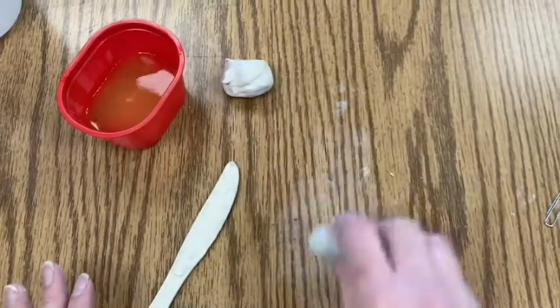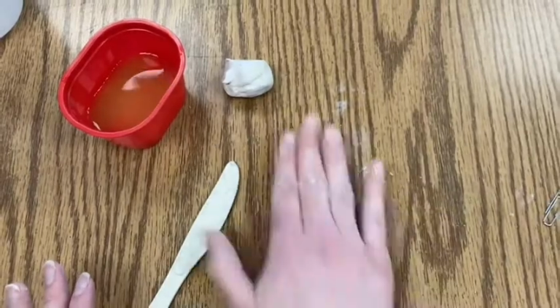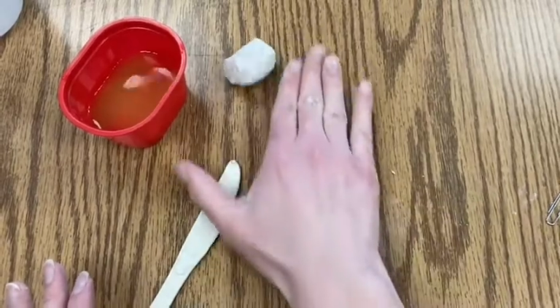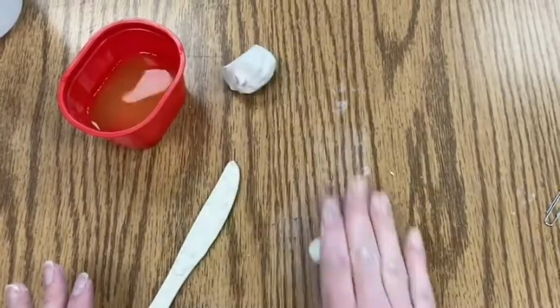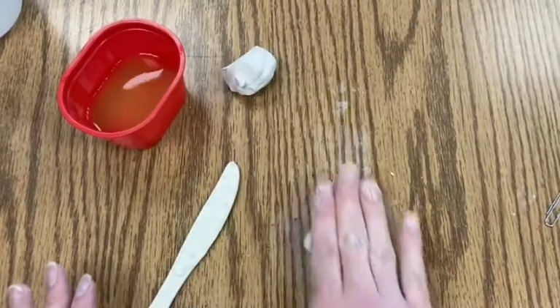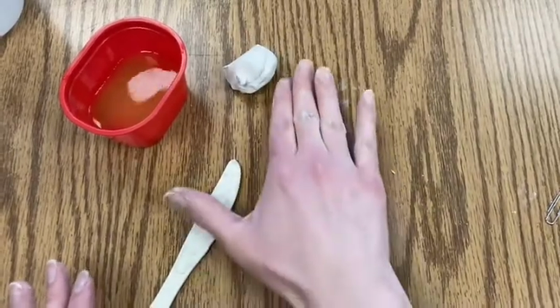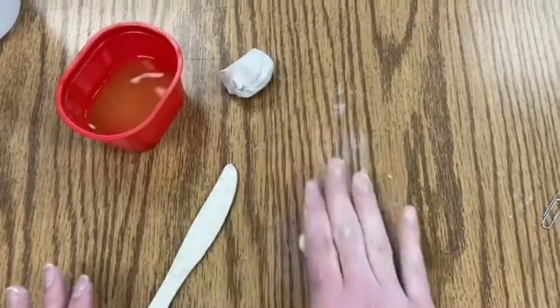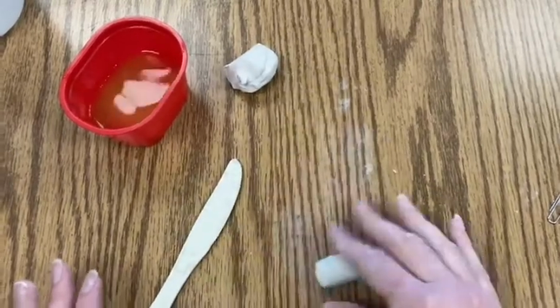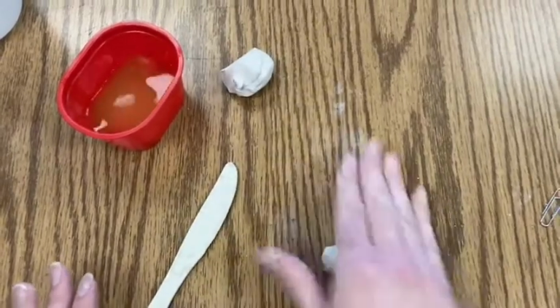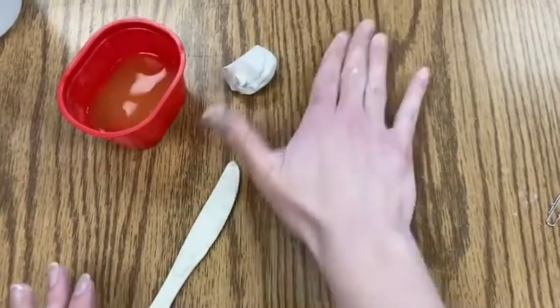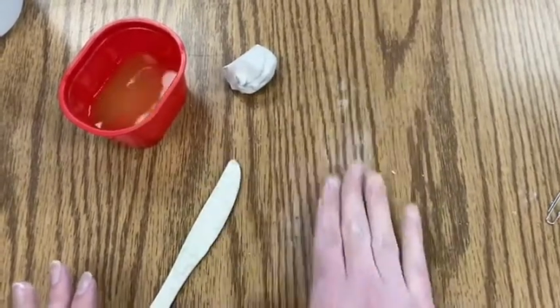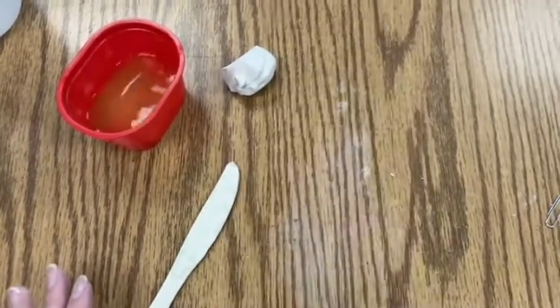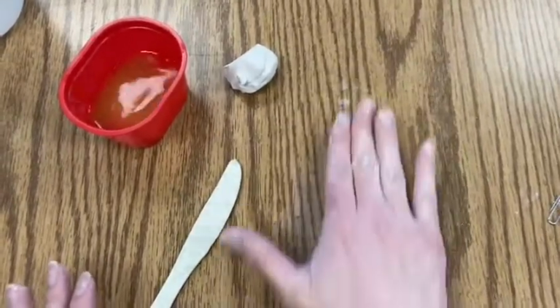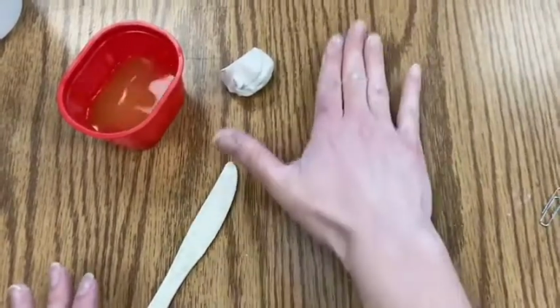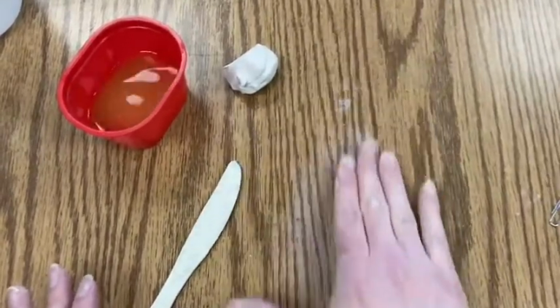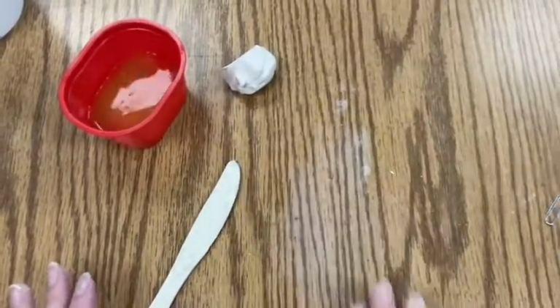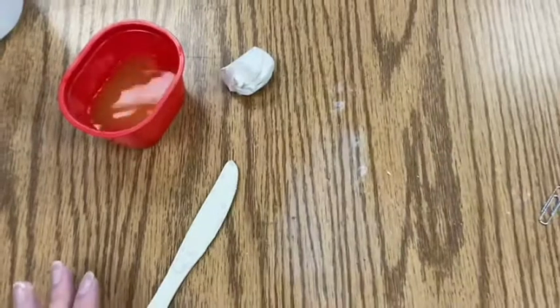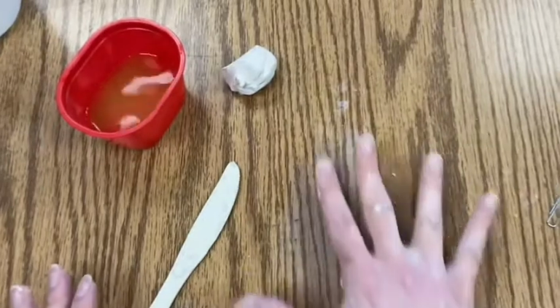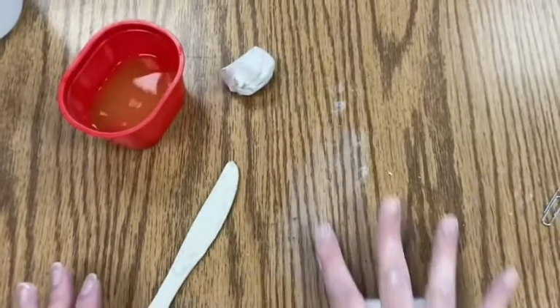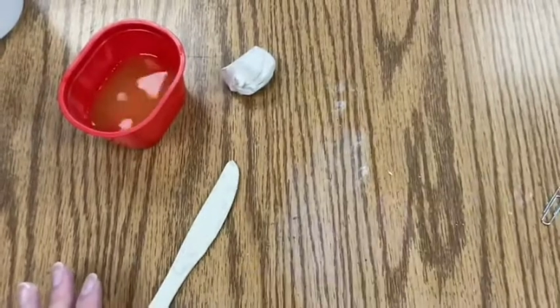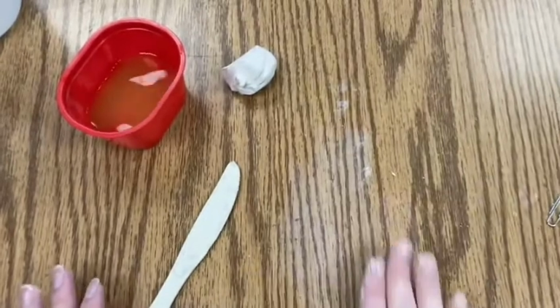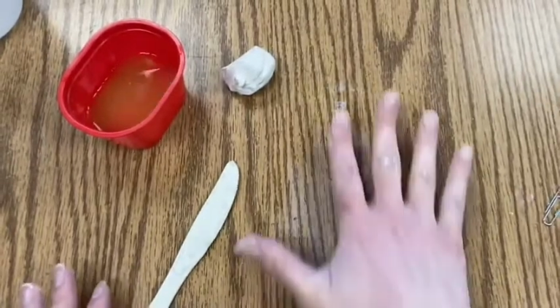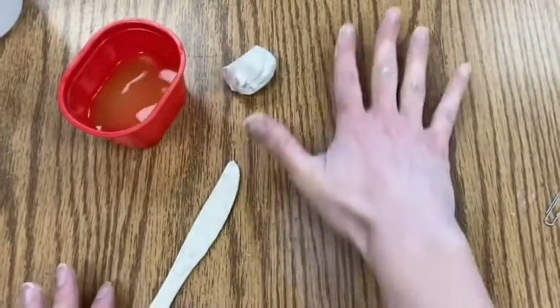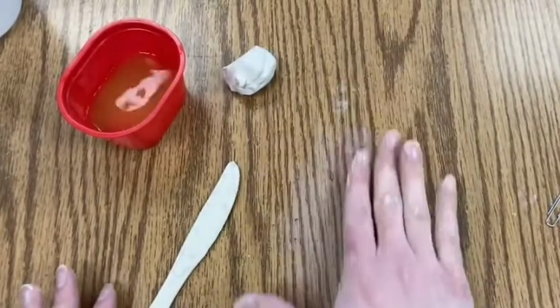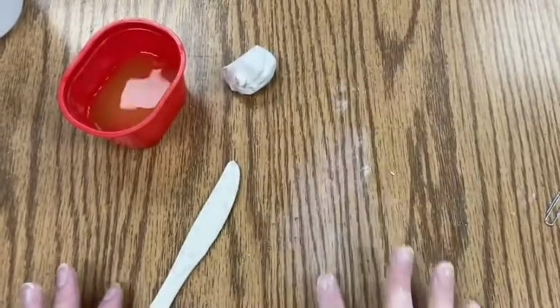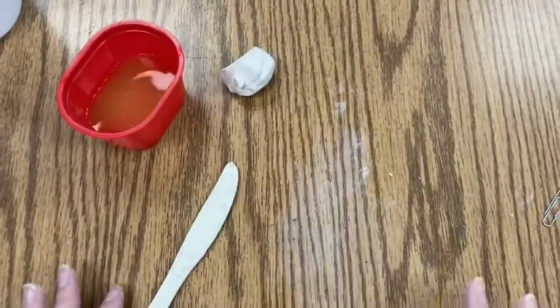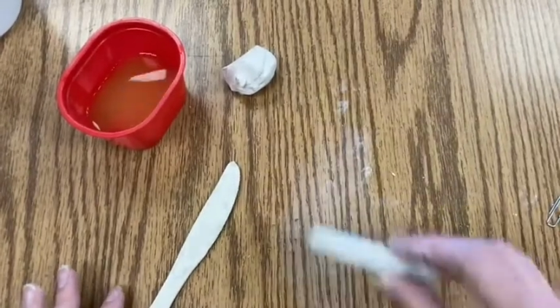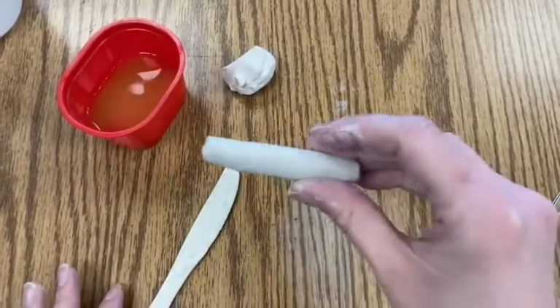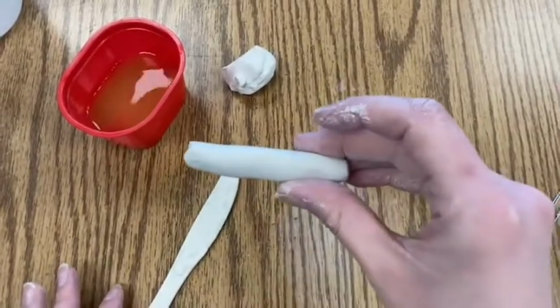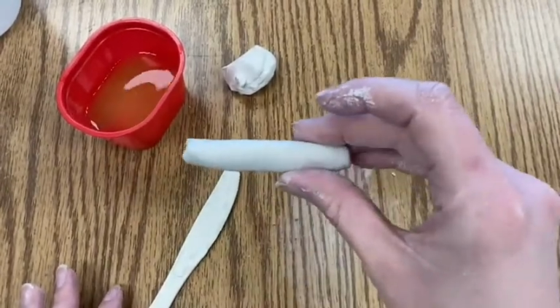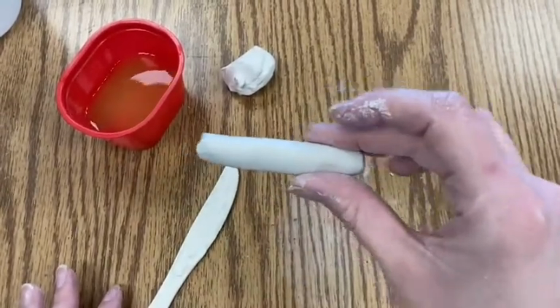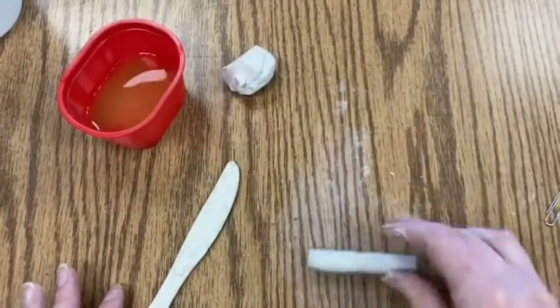Then you're going to start rolling the clay back and forth, pressing down on the table with your palm and rolling the clay into a long cylinder shape.